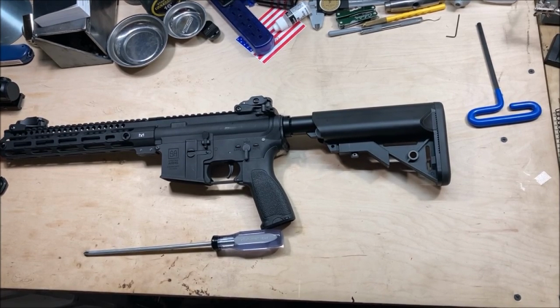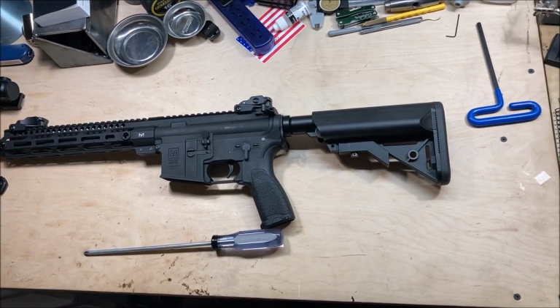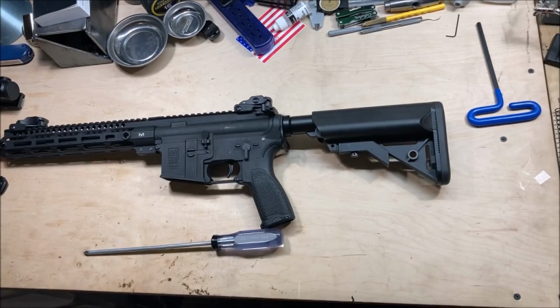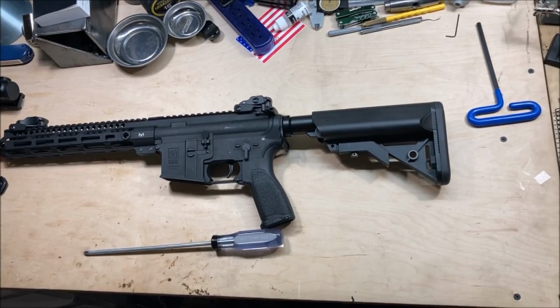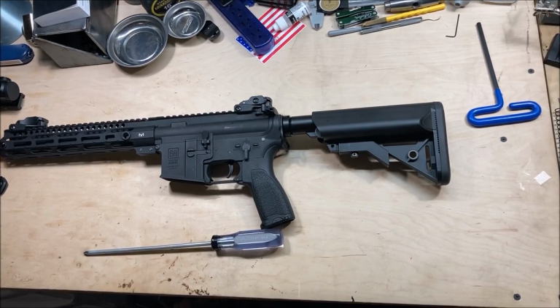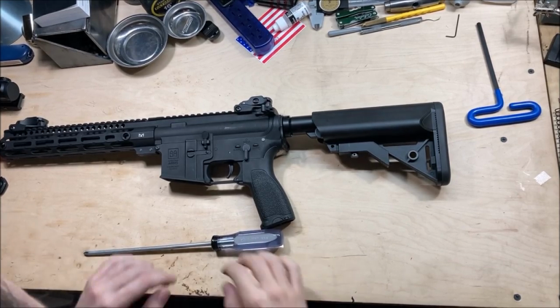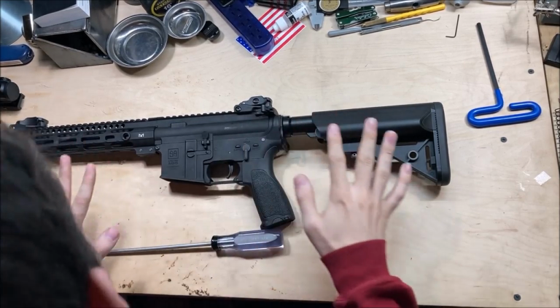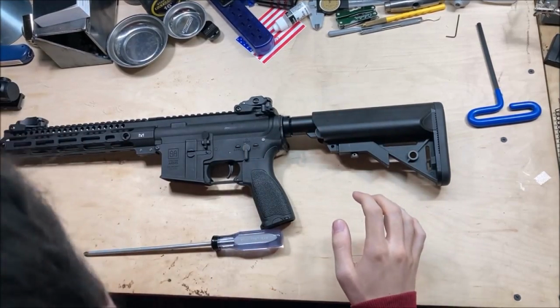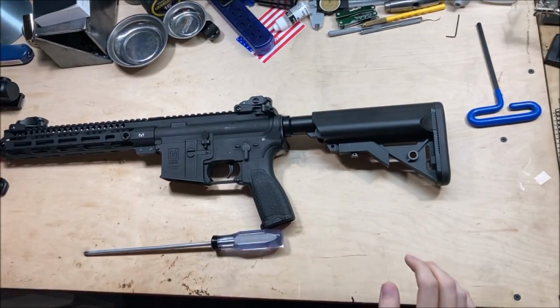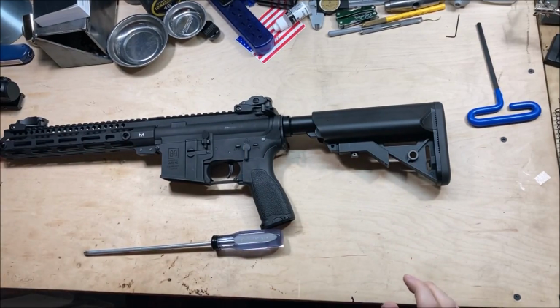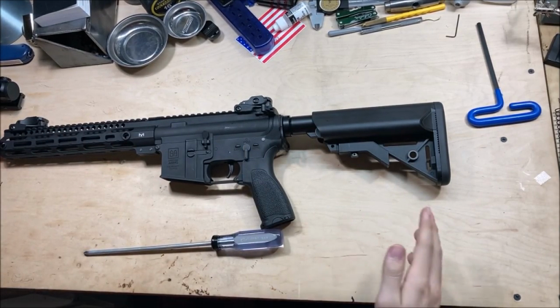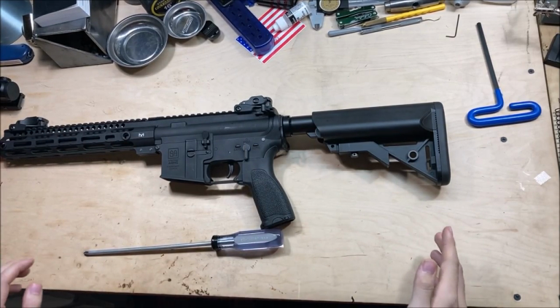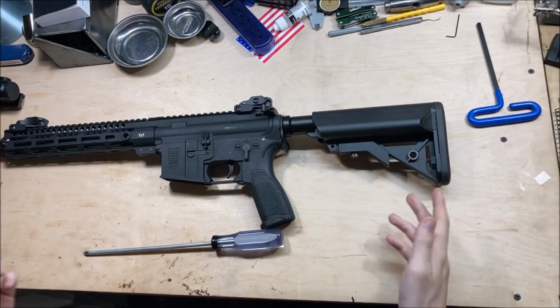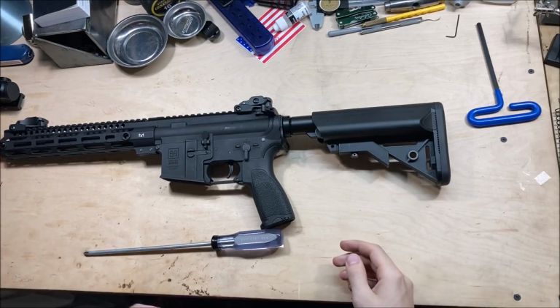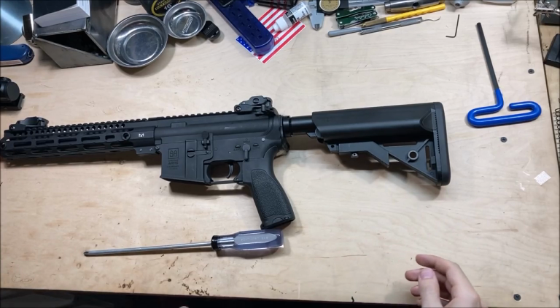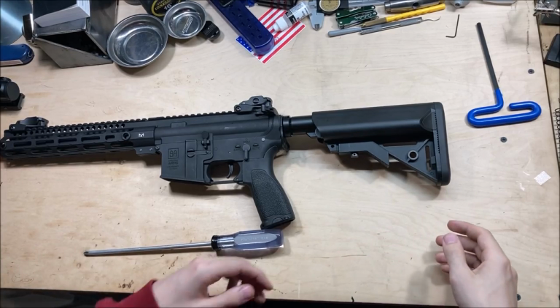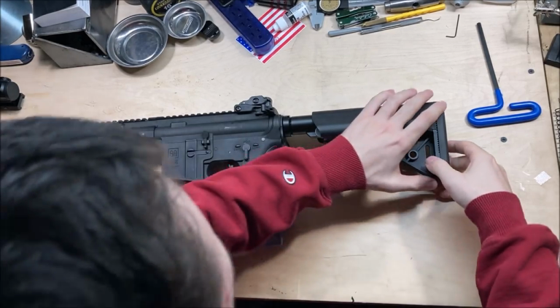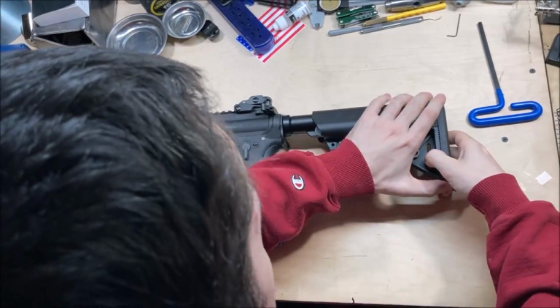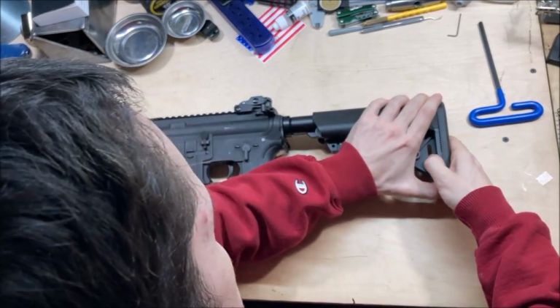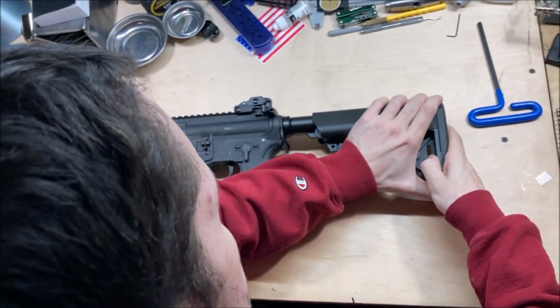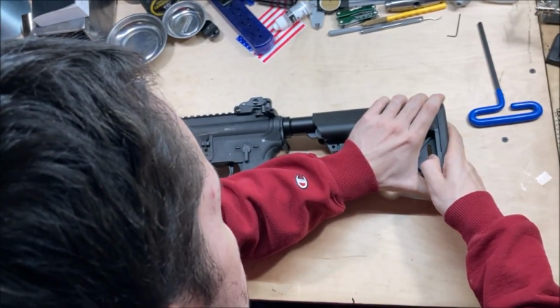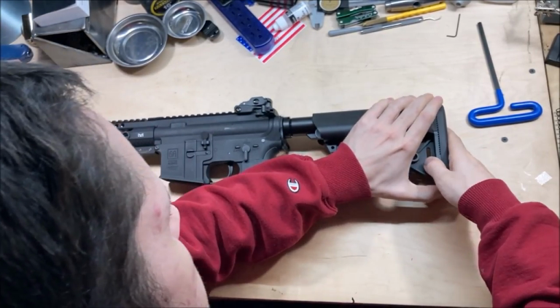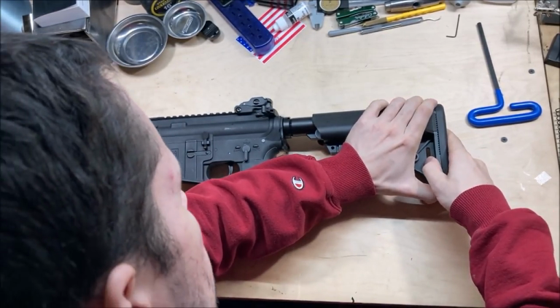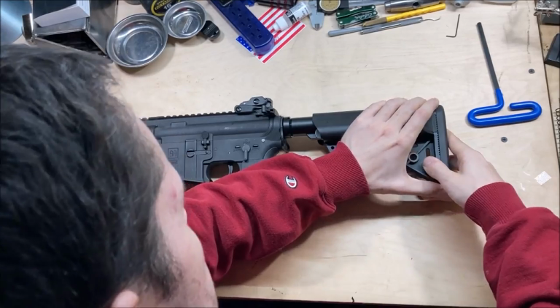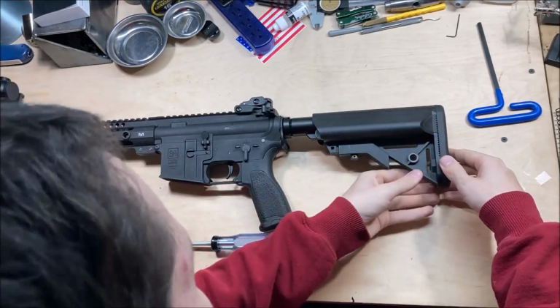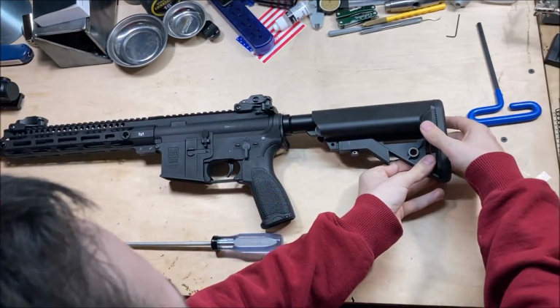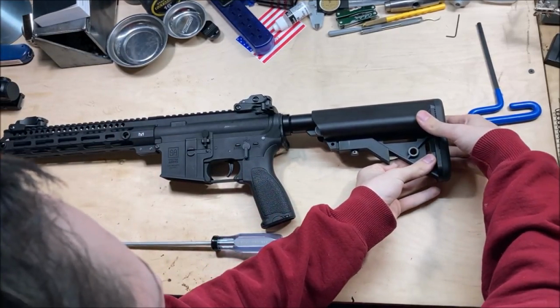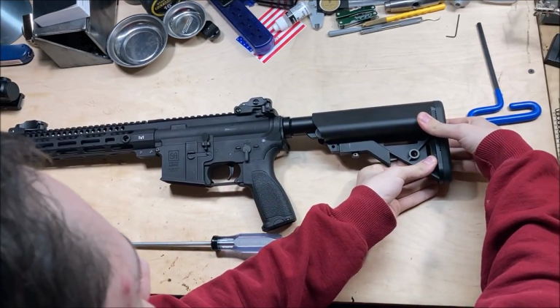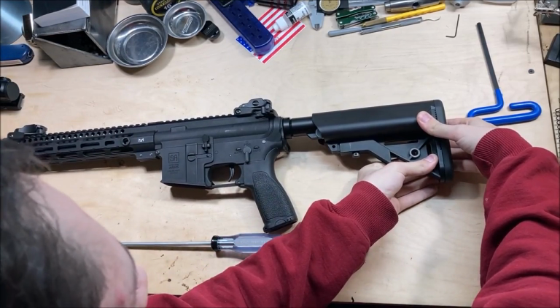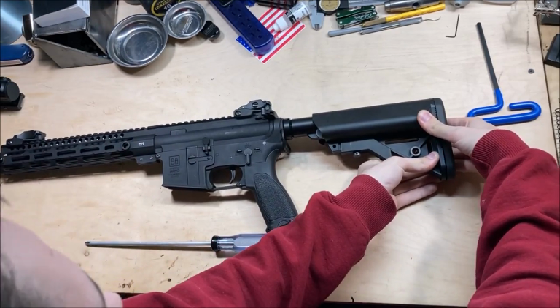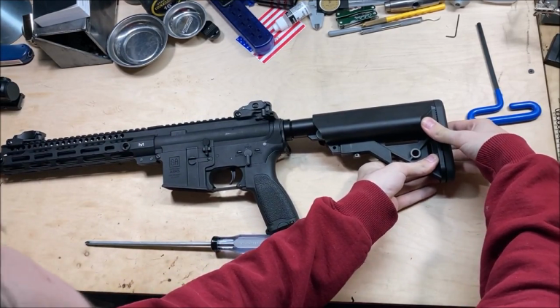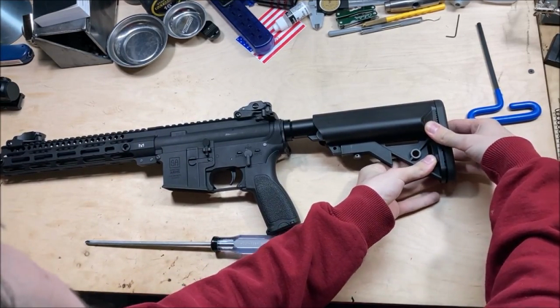Now begins the teardown portion of this video. I haven't opened this gun yet so it won't be as fast as if I'd done it ten times. I'll talk if there's anything interesting; otherwise you're just watching me take this gun apart.